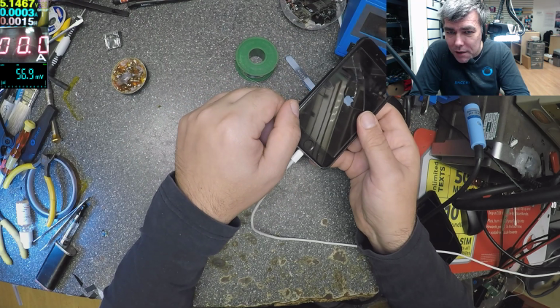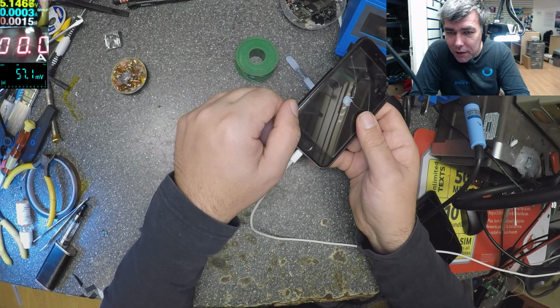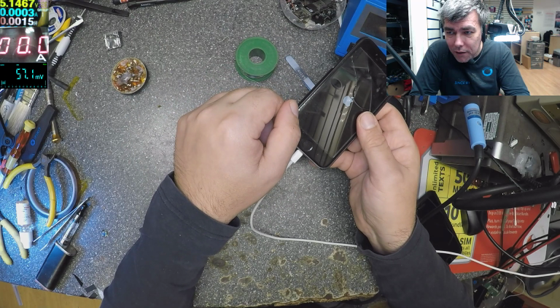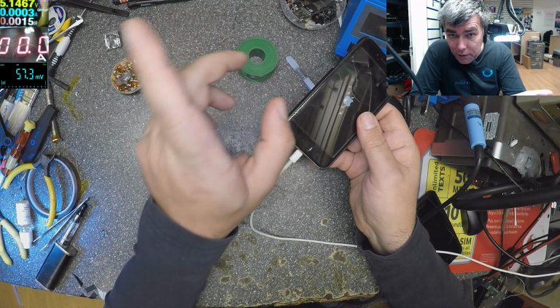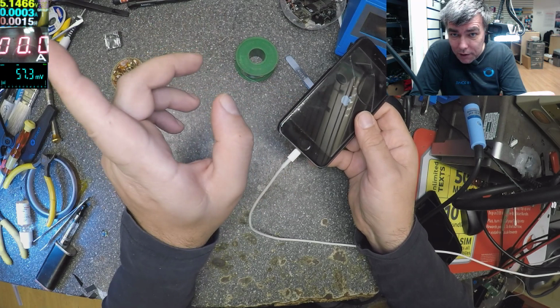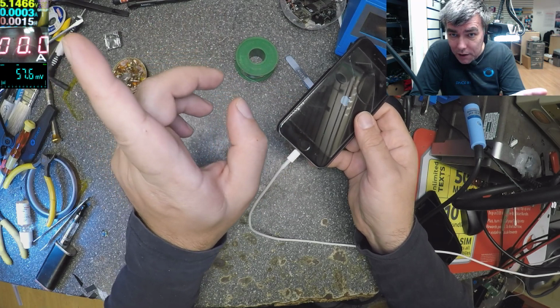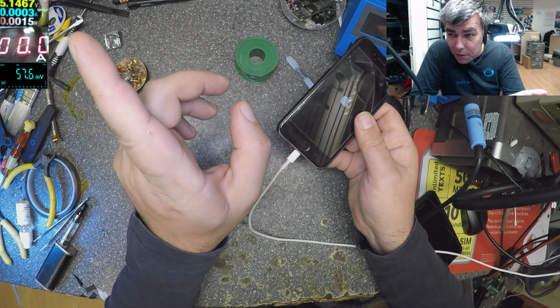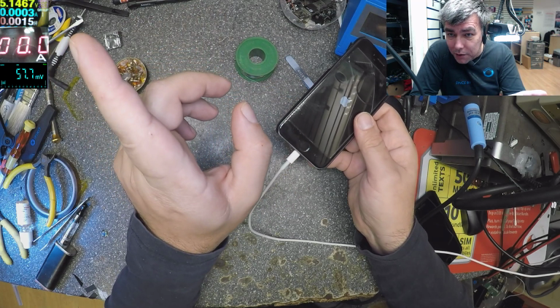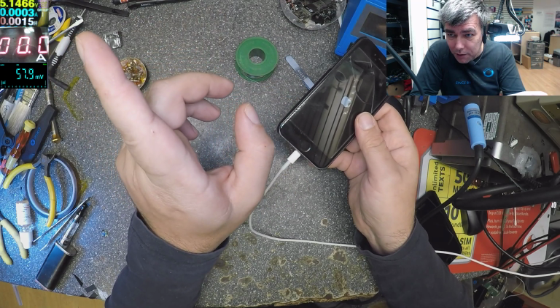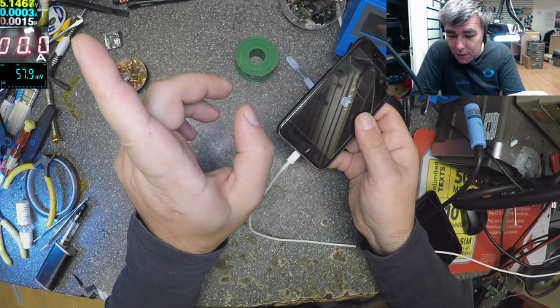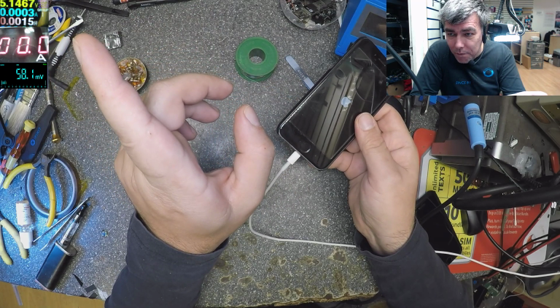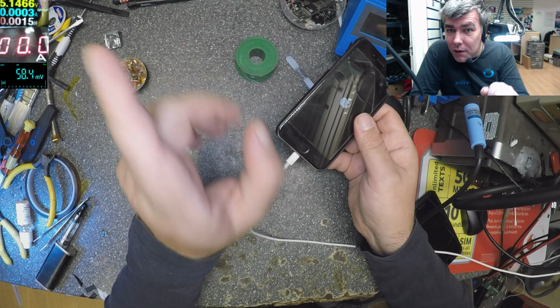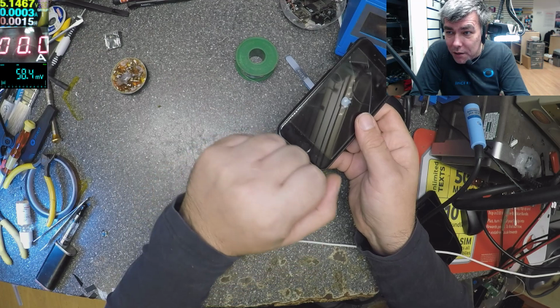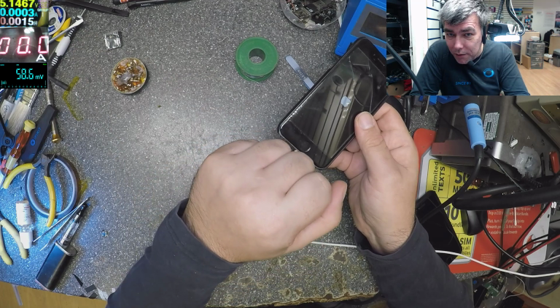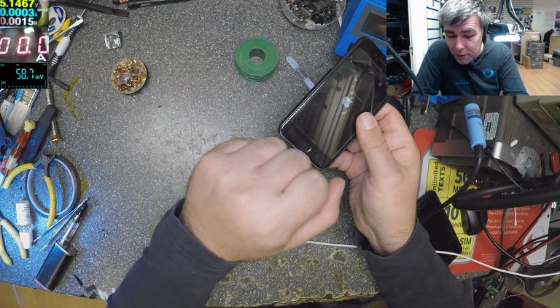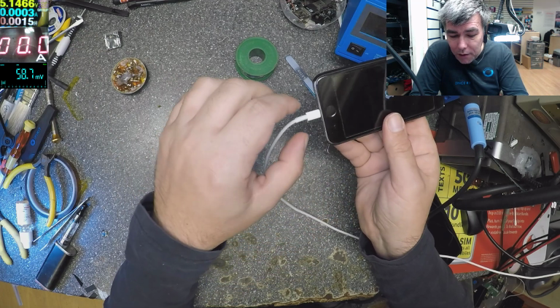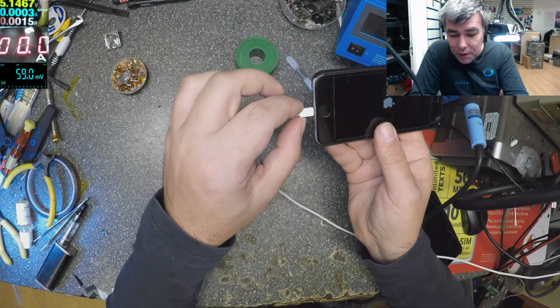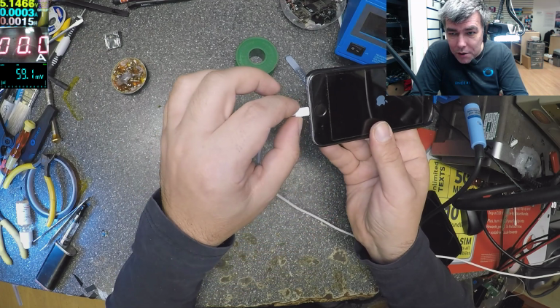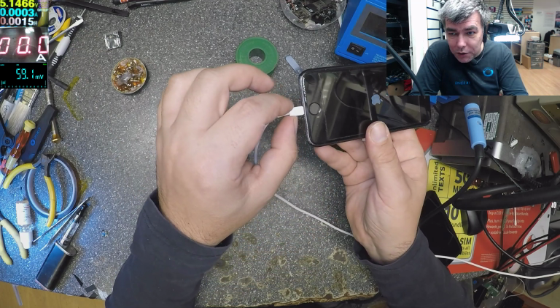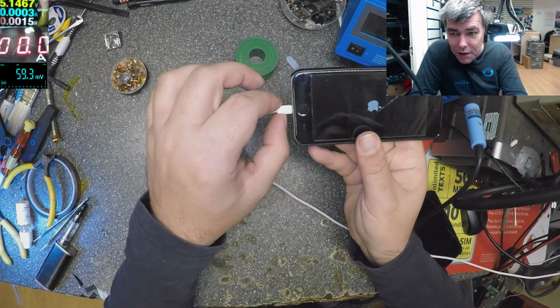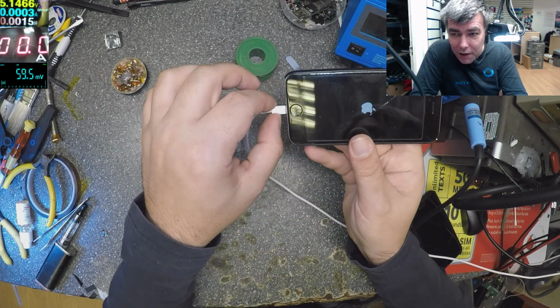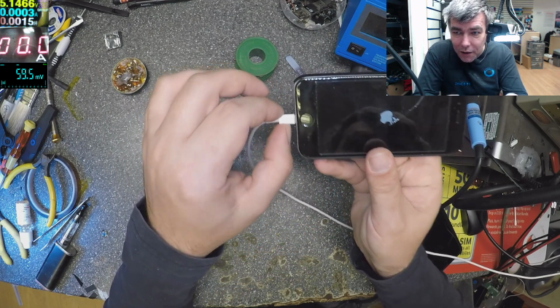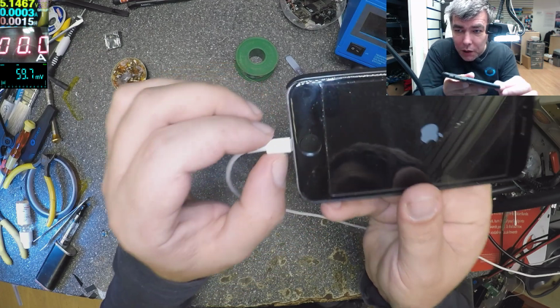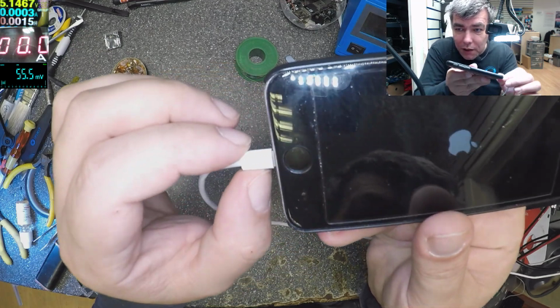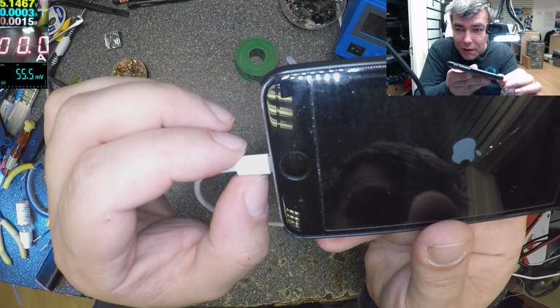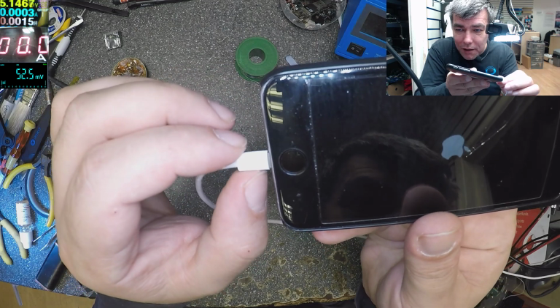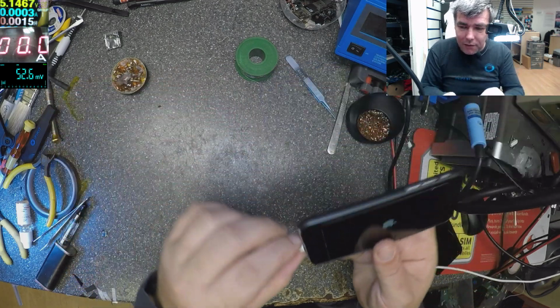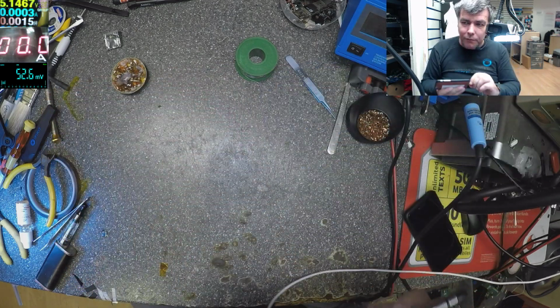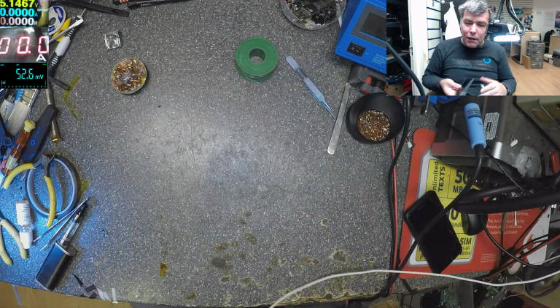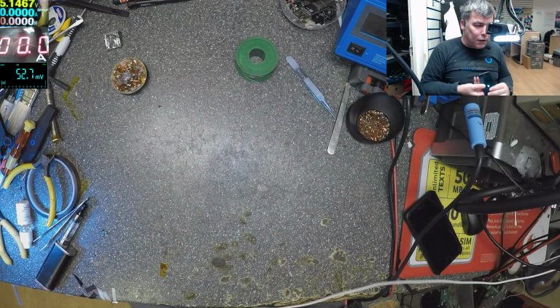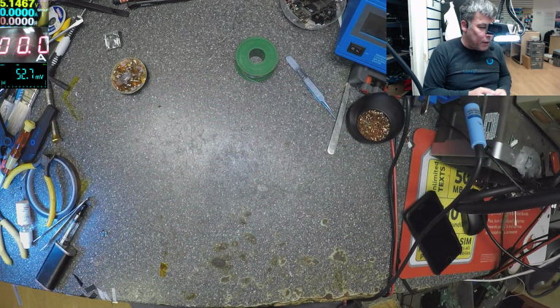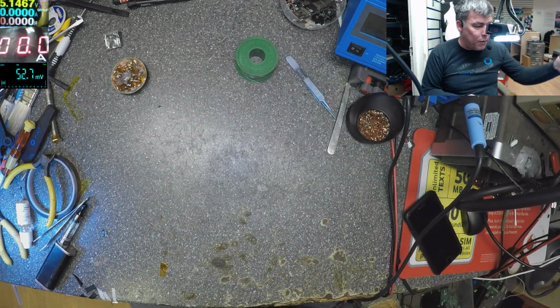You can see it's not charging, that's the issue. Look at the charger — it's not inside completely. Let's have a look under the microscope.